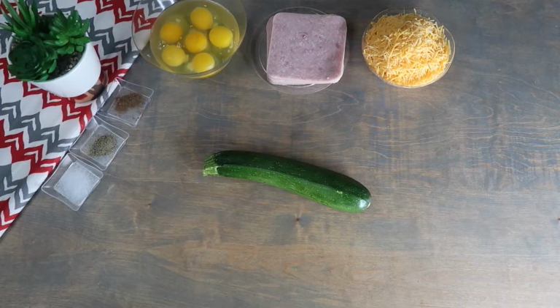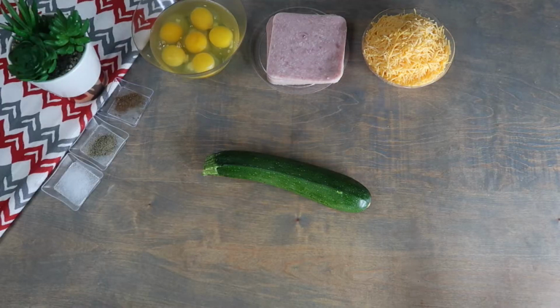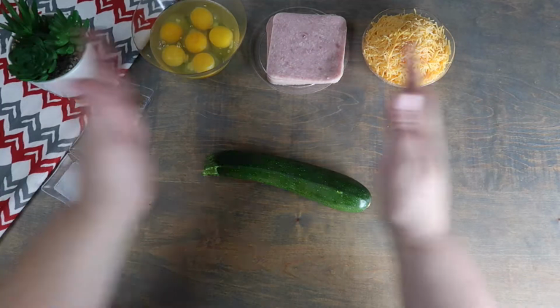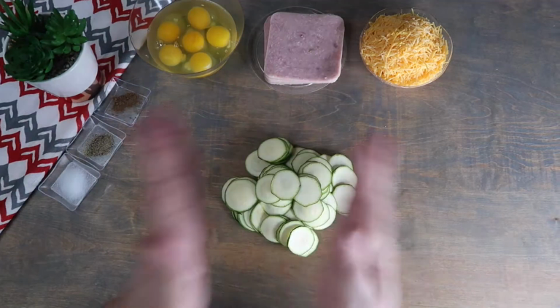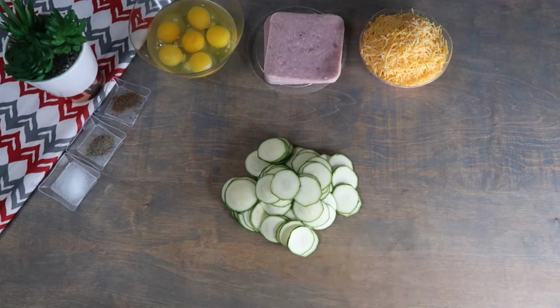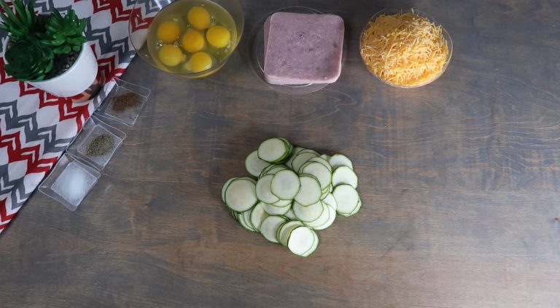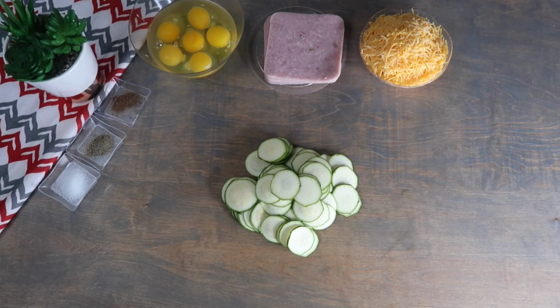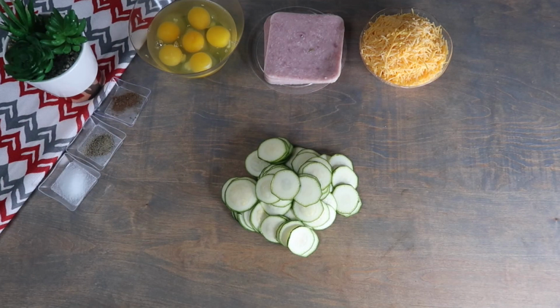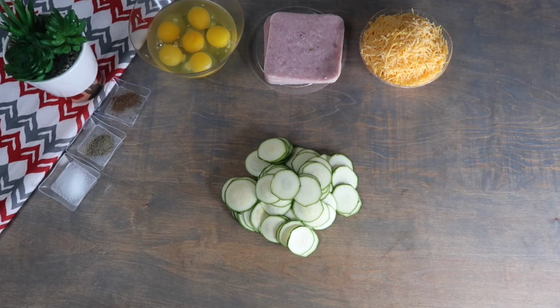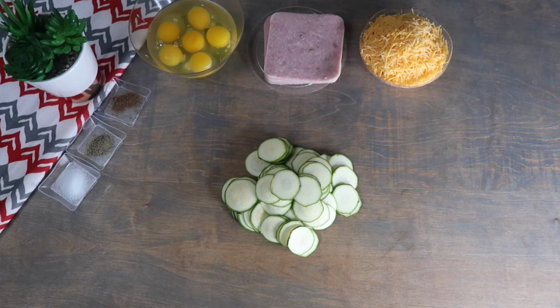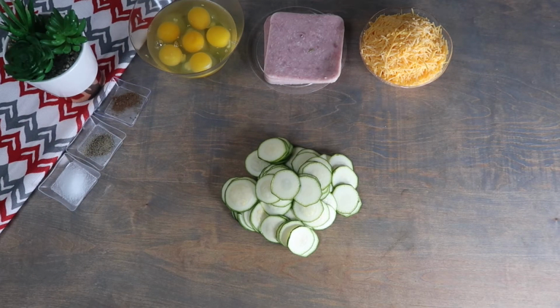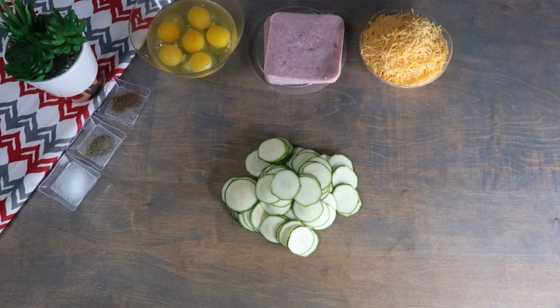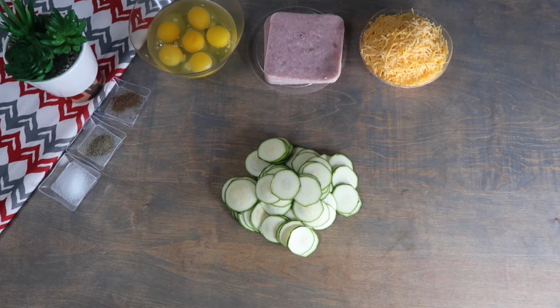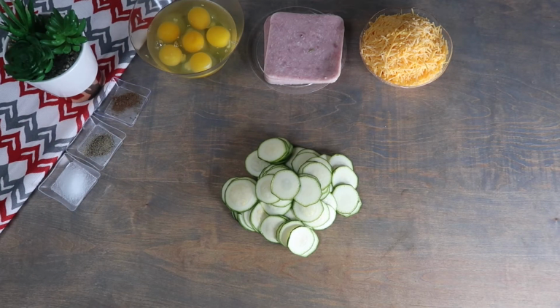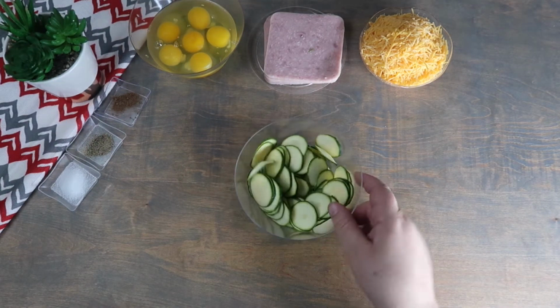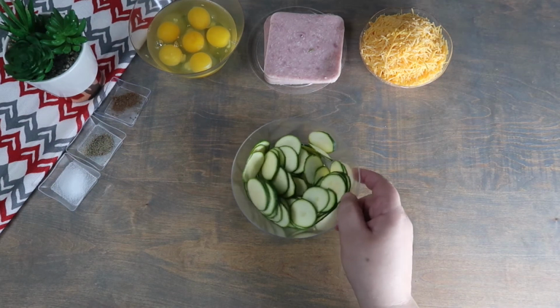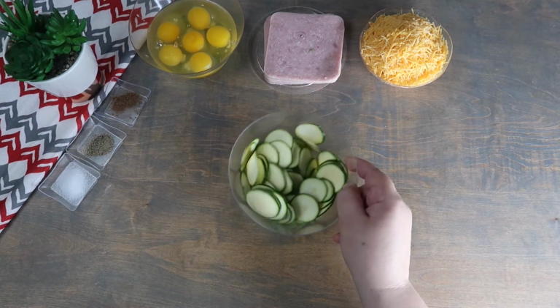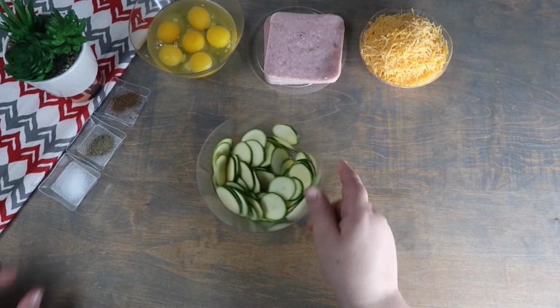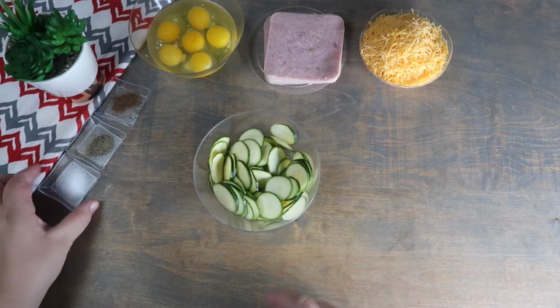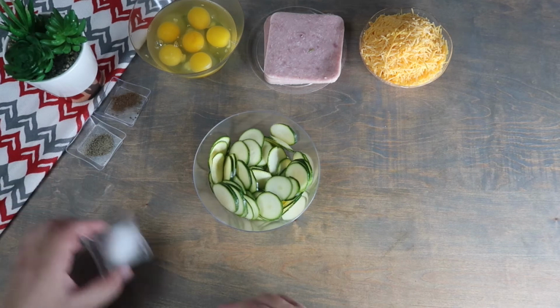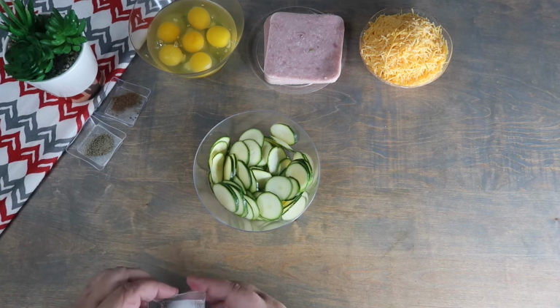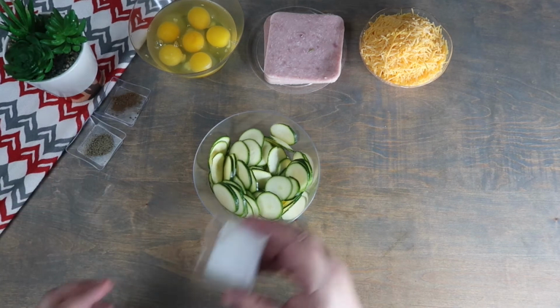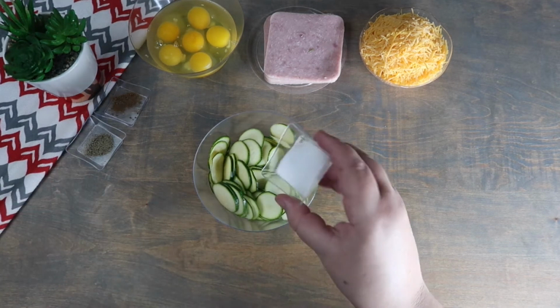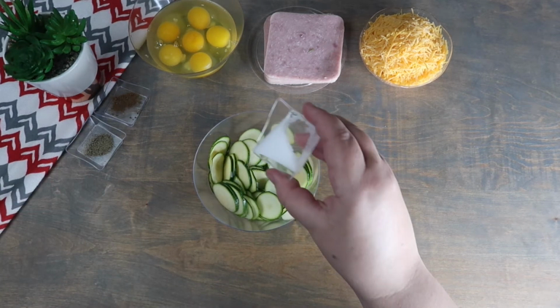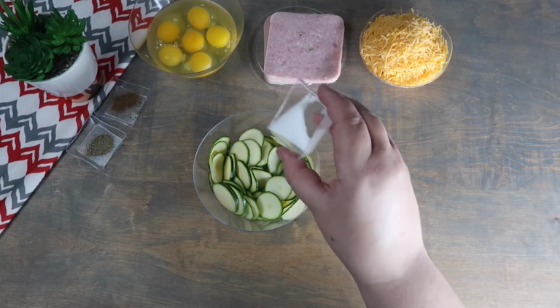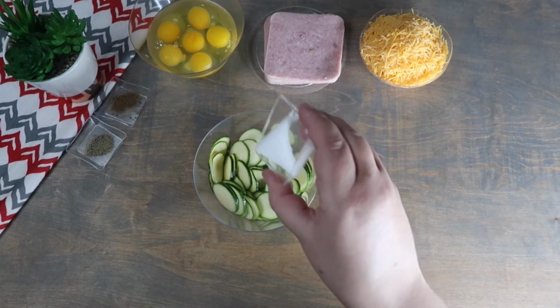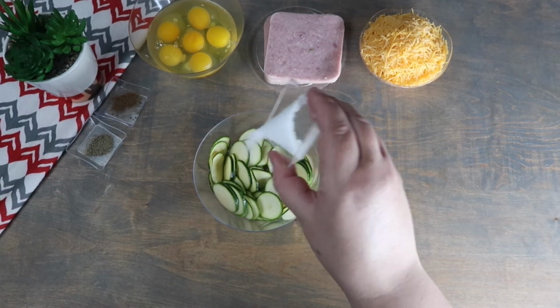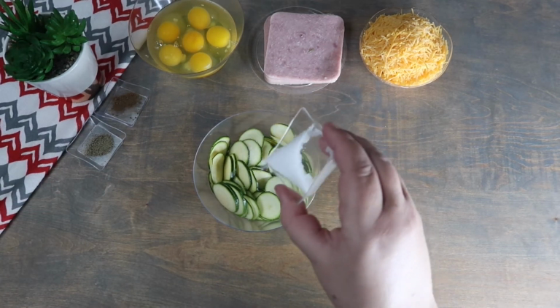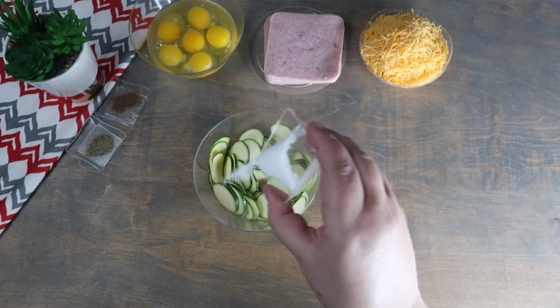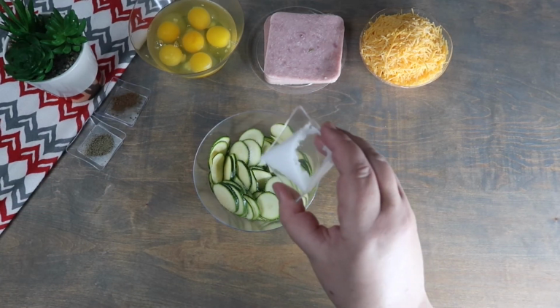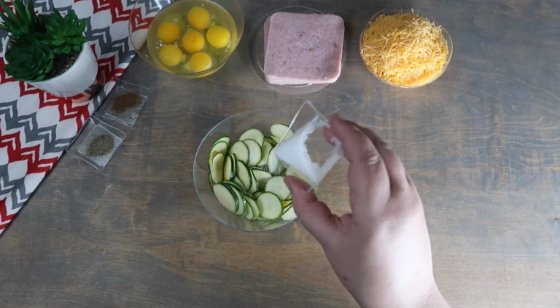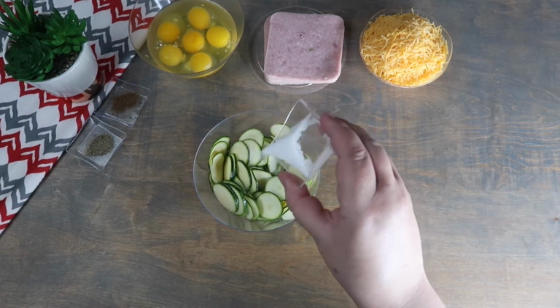We are going to start by thinly slicing the zucchini. We are going to season the zucchini slices with half of the salt, and we're going to make sure that they are evenly coated.